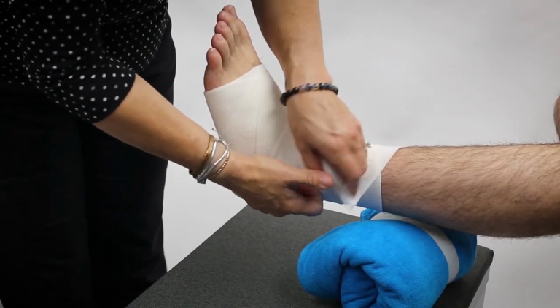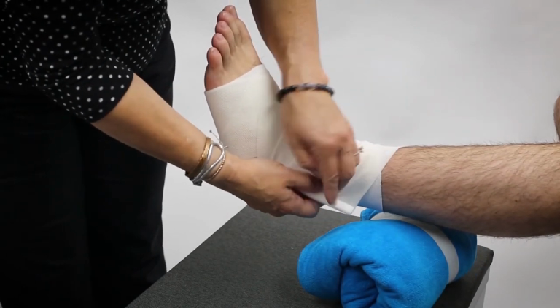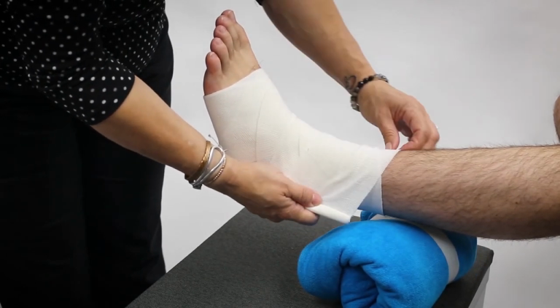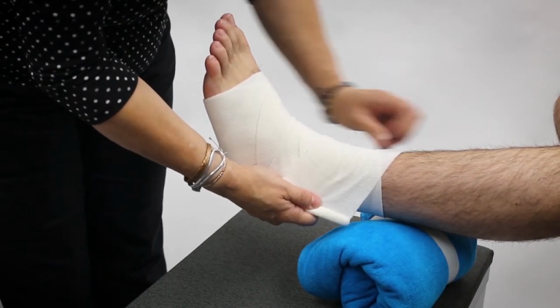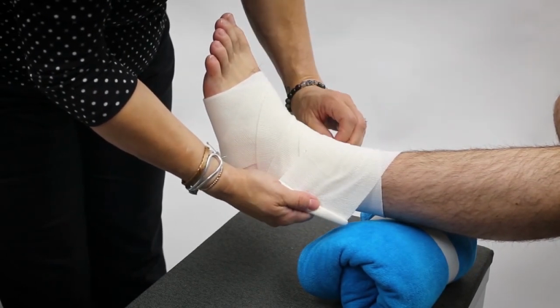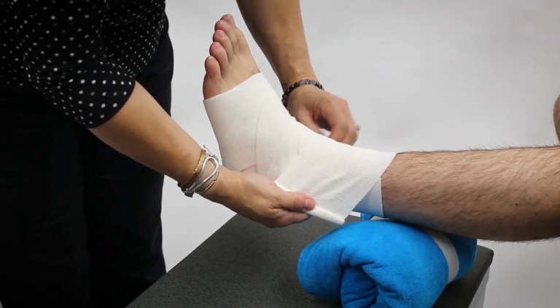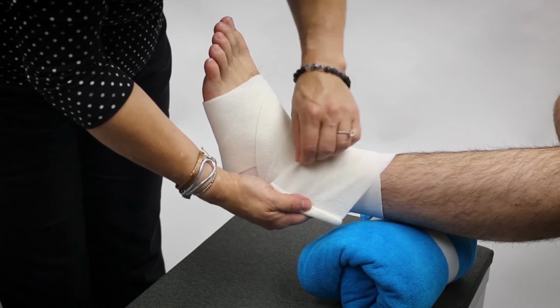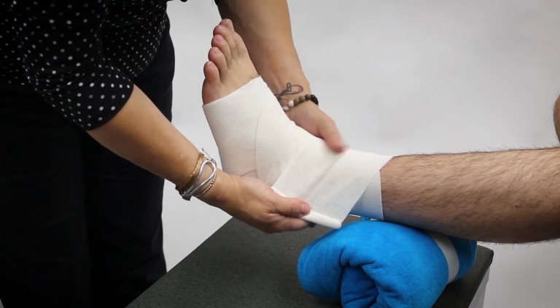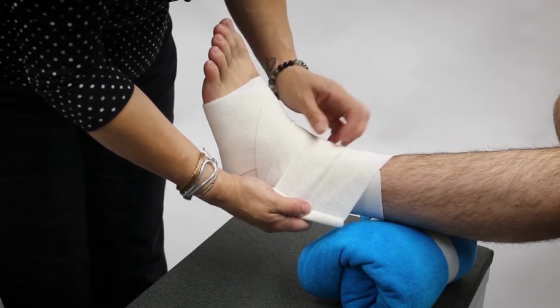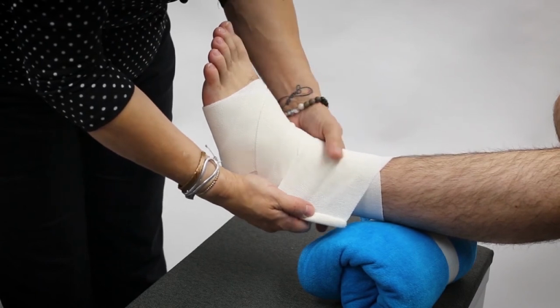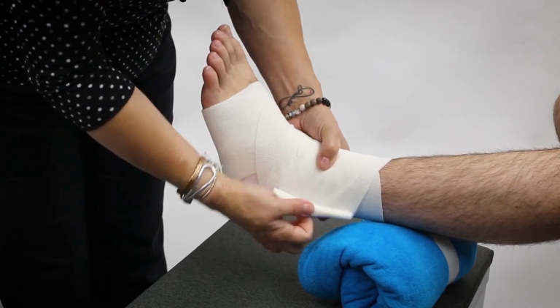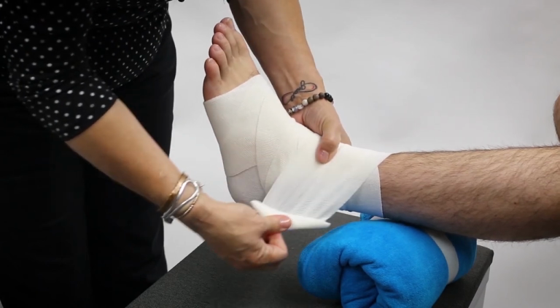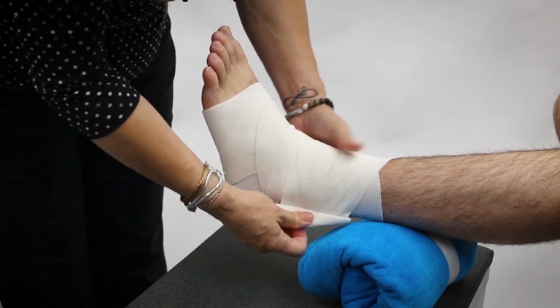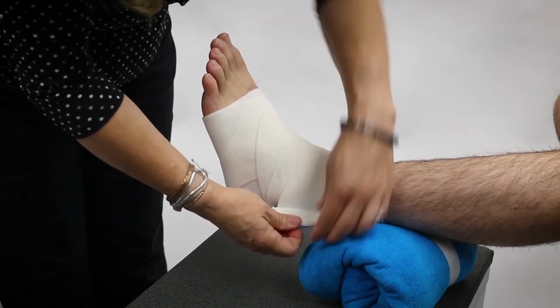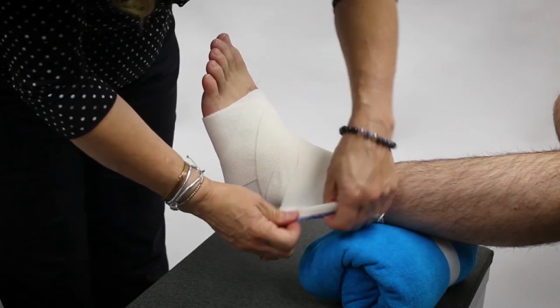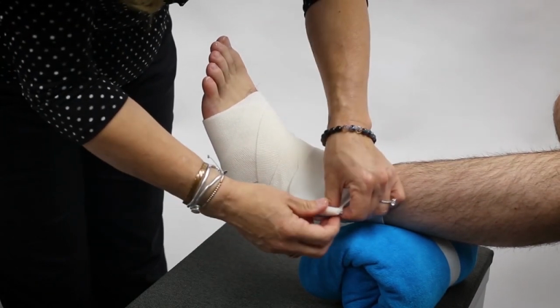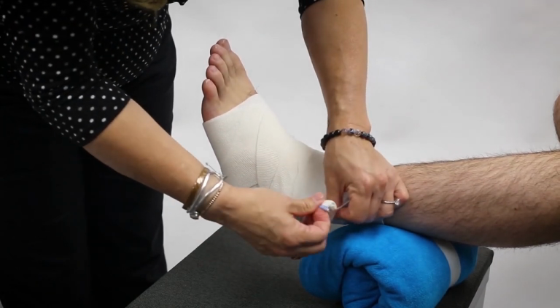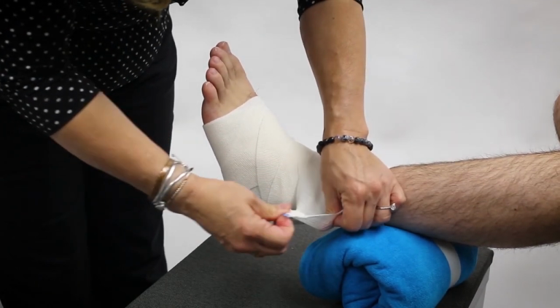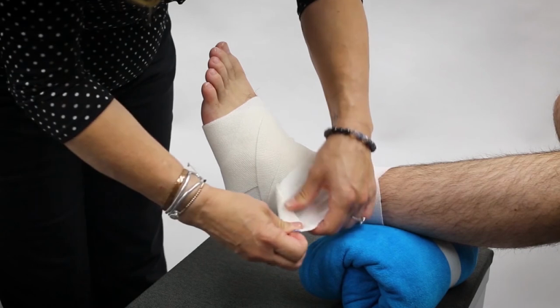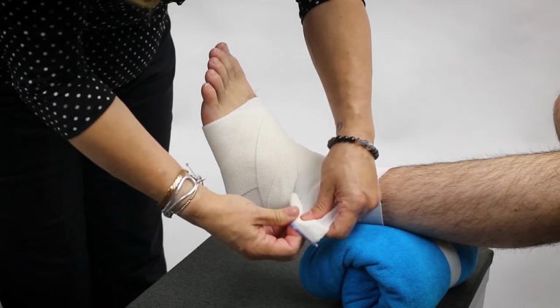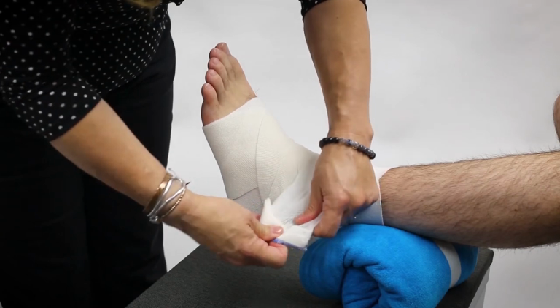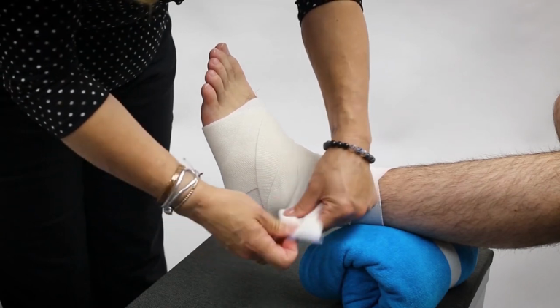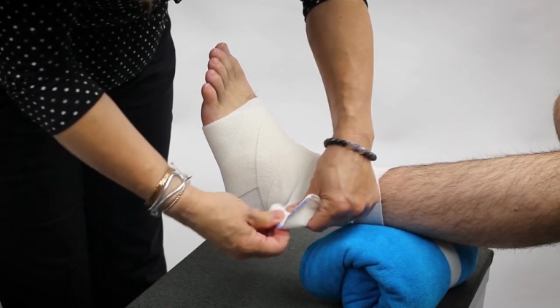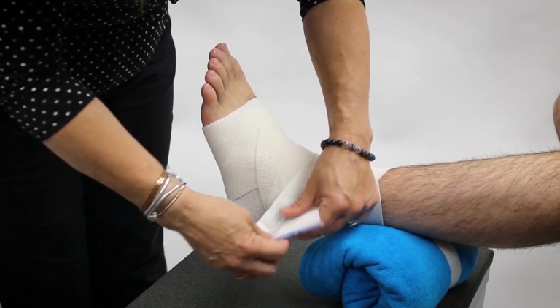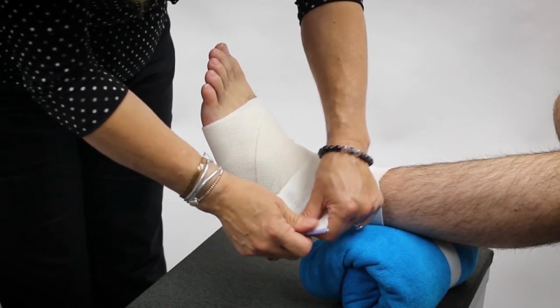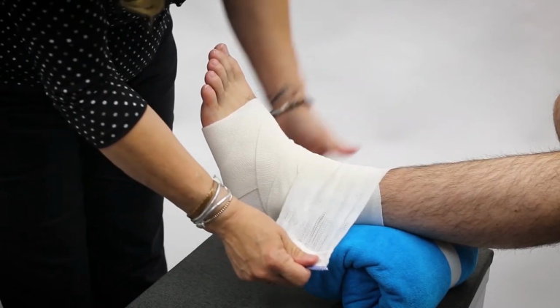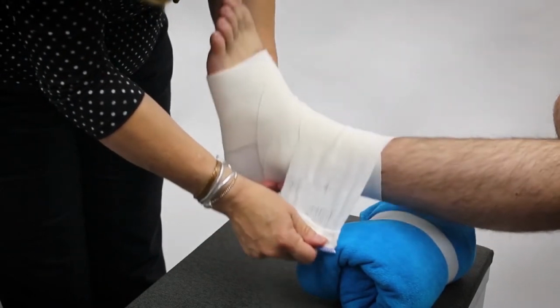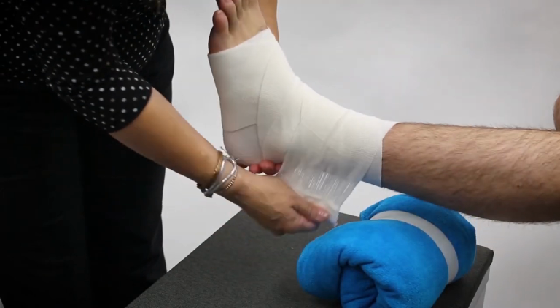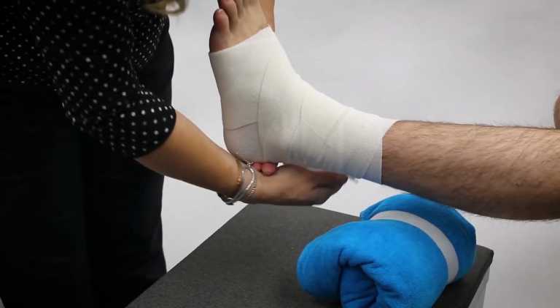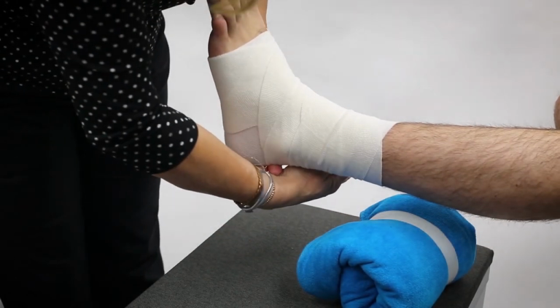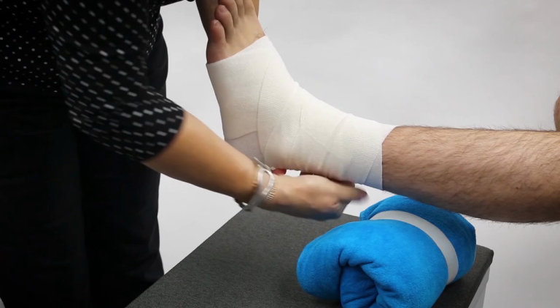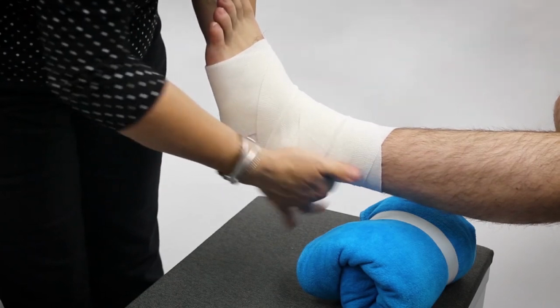We're going to make sure that we're going a little bit above the ankle. With this wrap it is a little bit easier because it does have the hook-and-eye or velcro closure, which allows us just to pull it over.